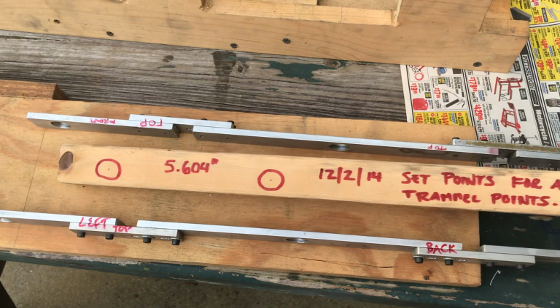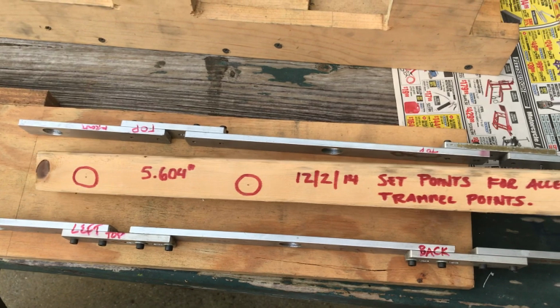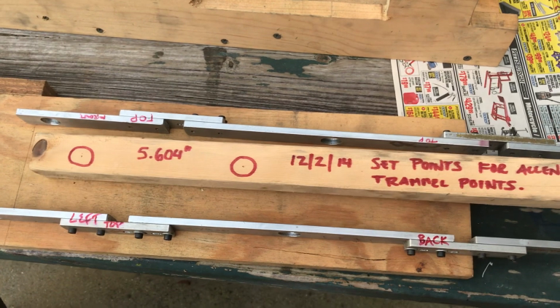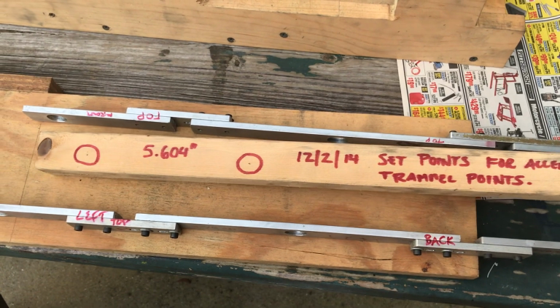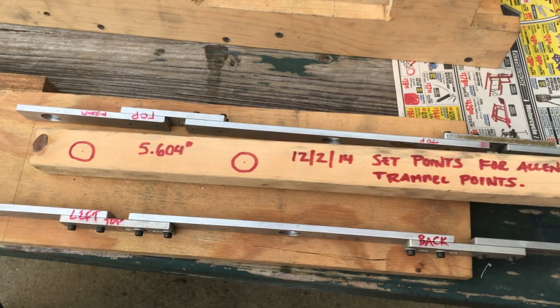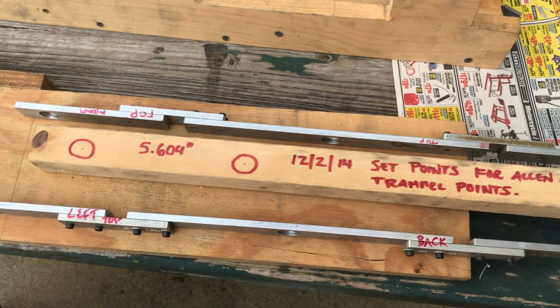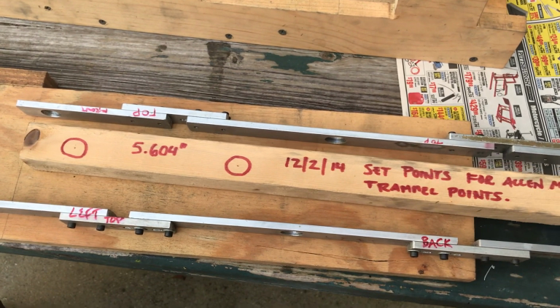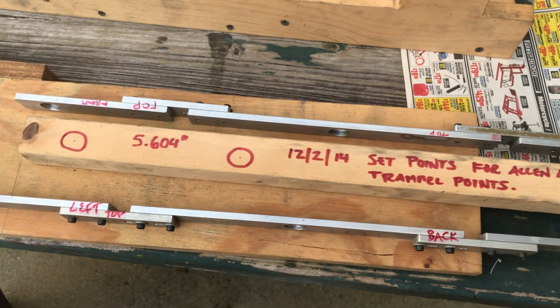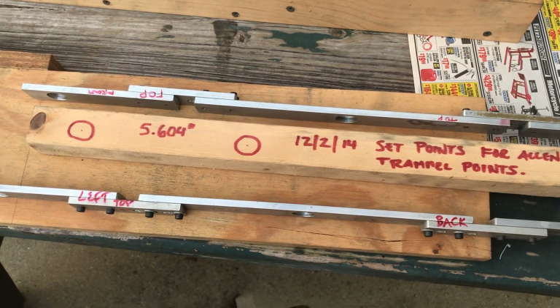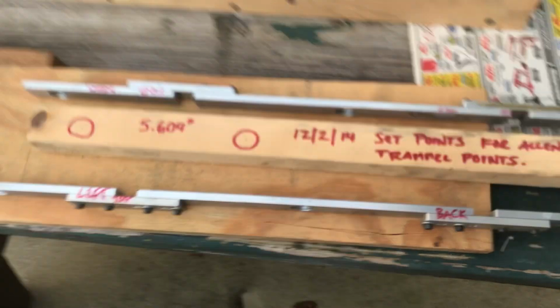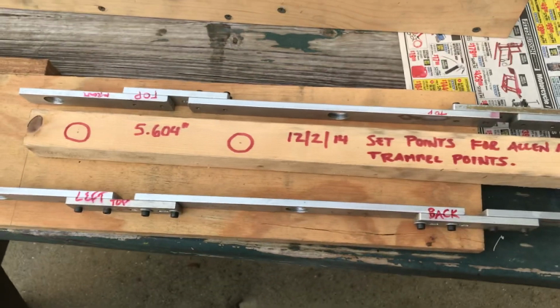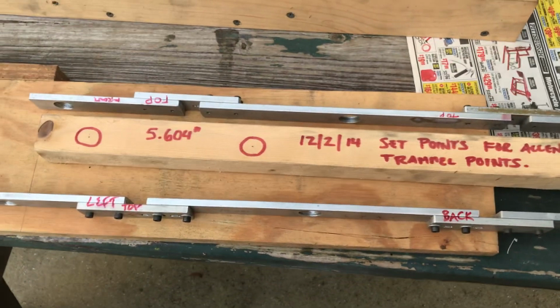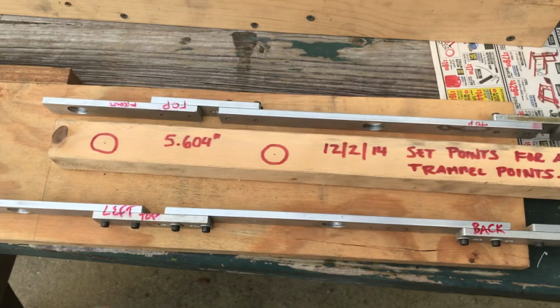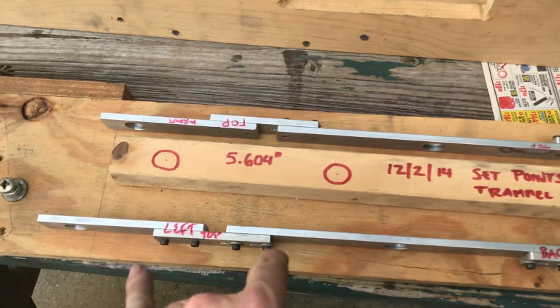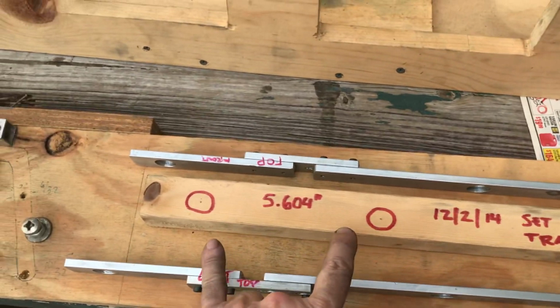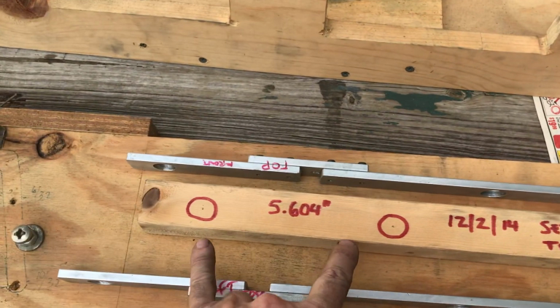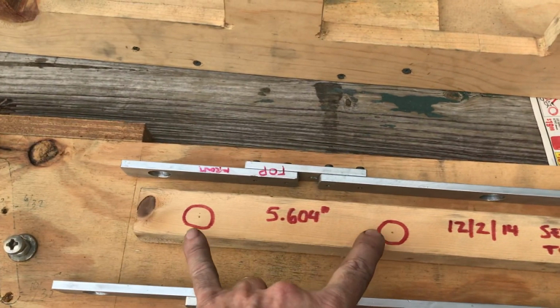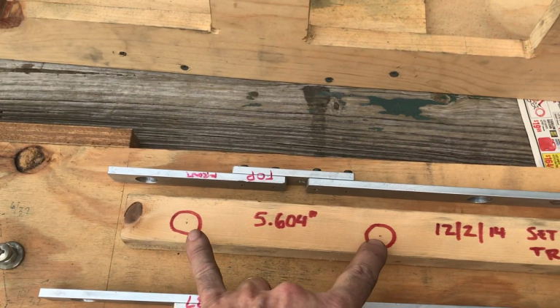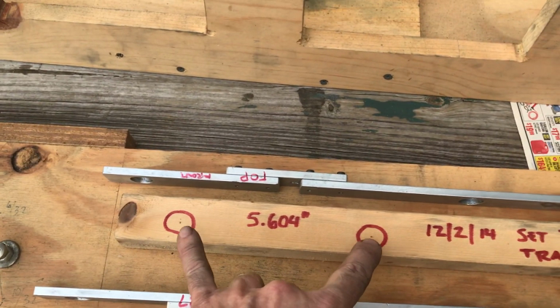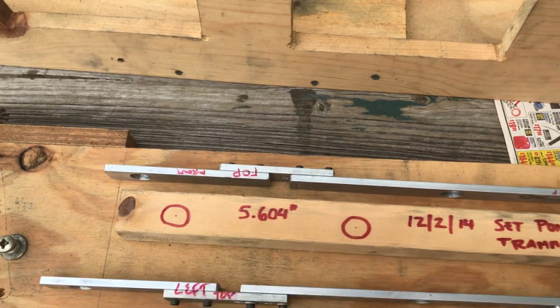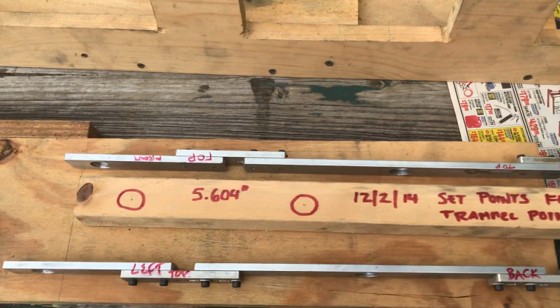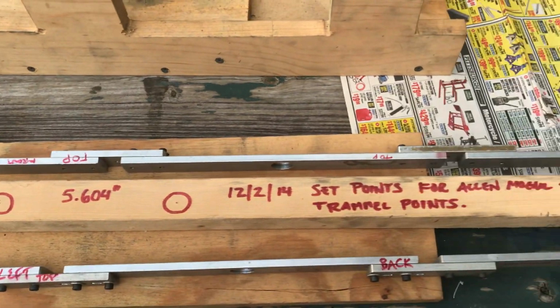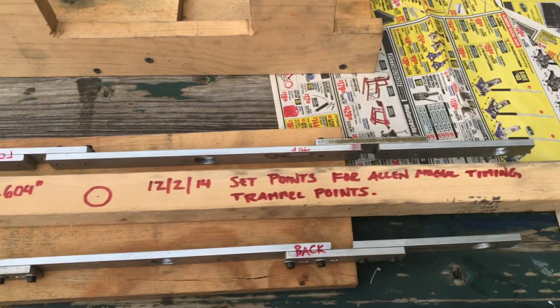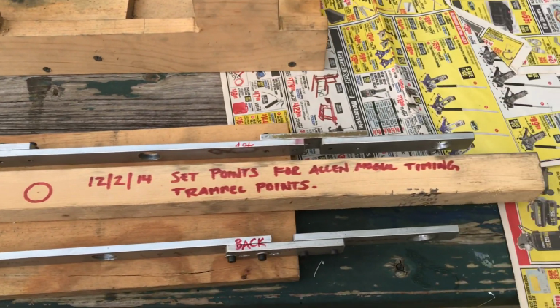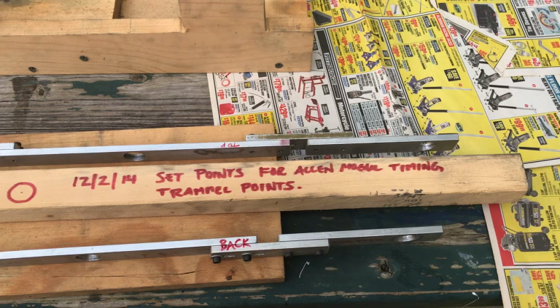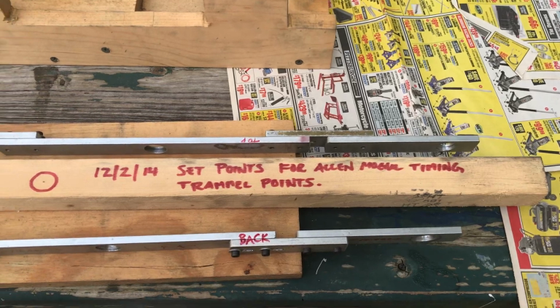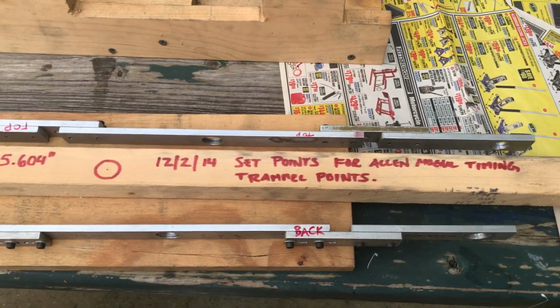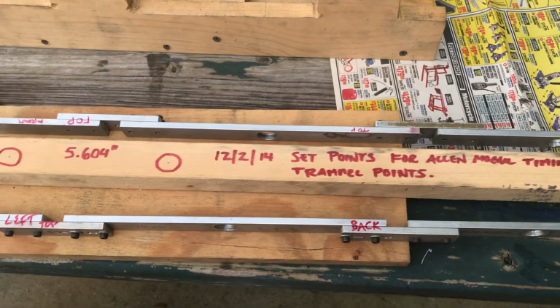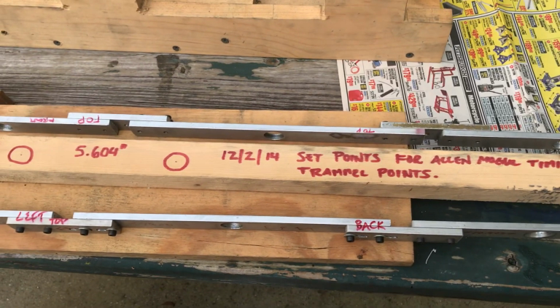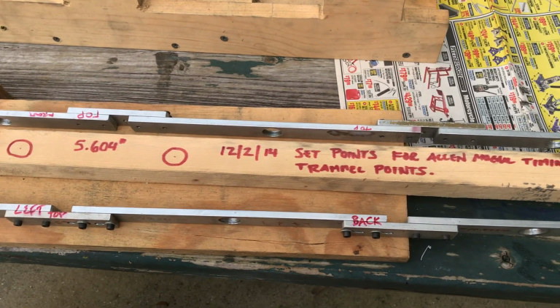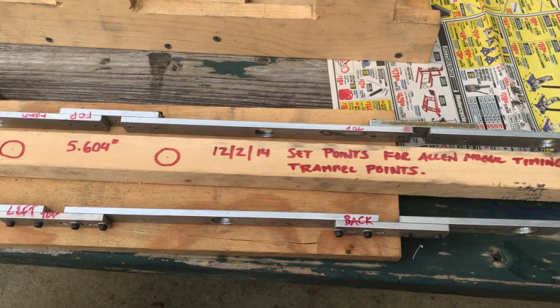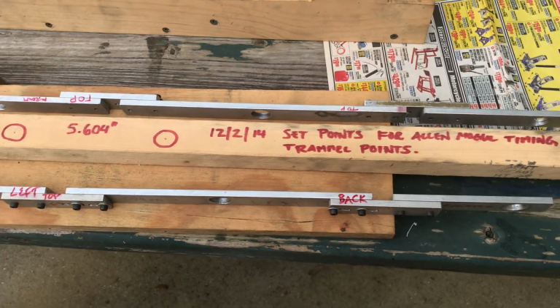Once we got the timing actually set much later on, I saved the distance of the trammel points on here — I wrote it down just so I've got that in case we ever need to set the timing again.